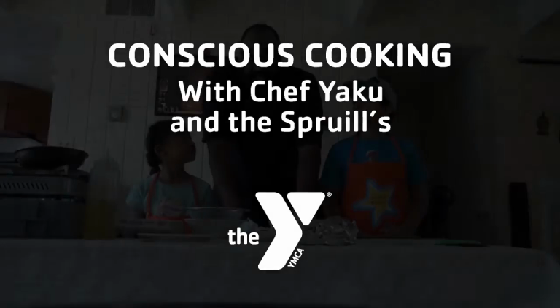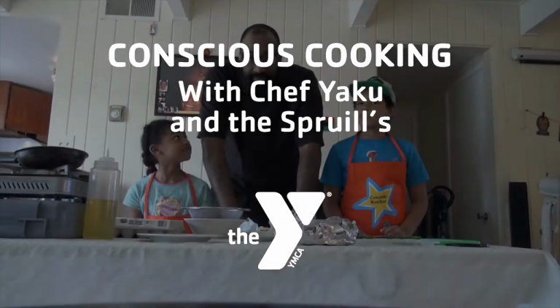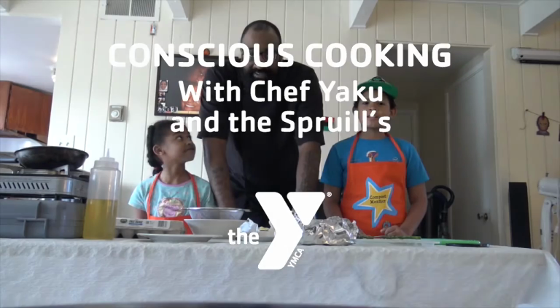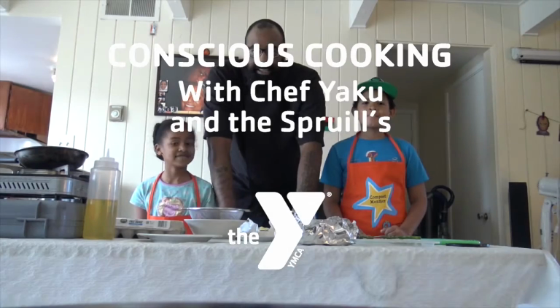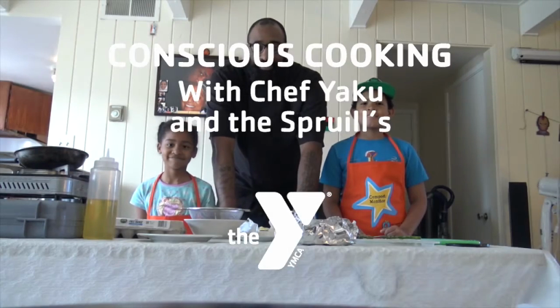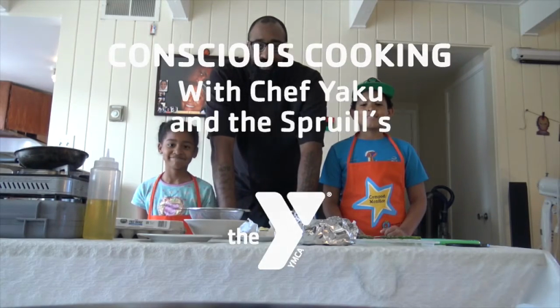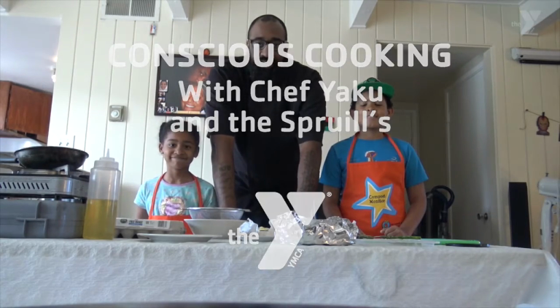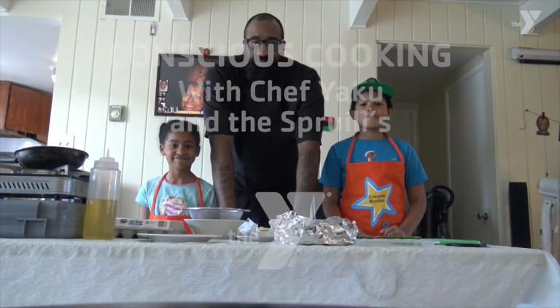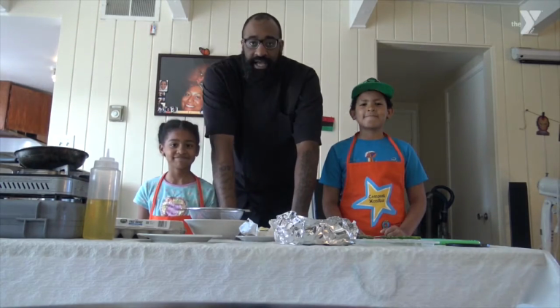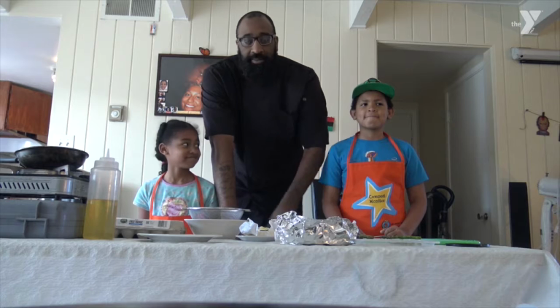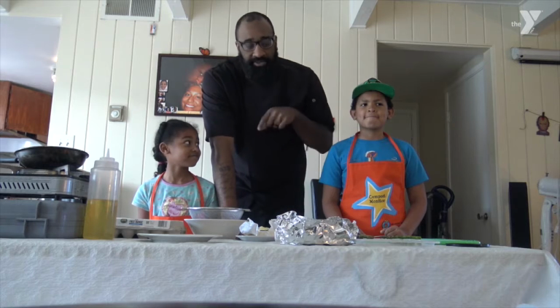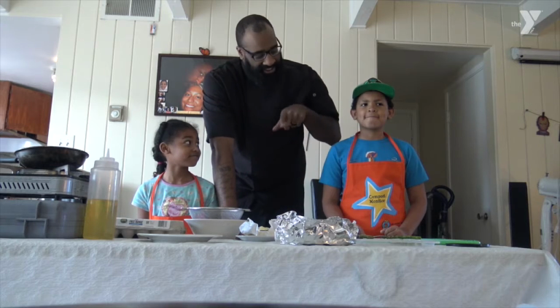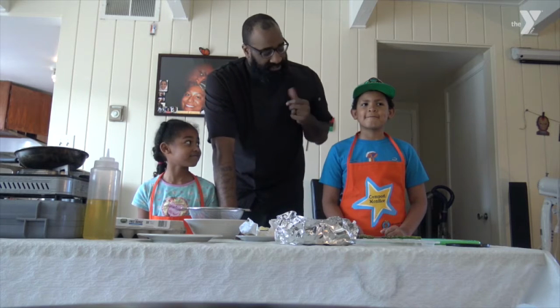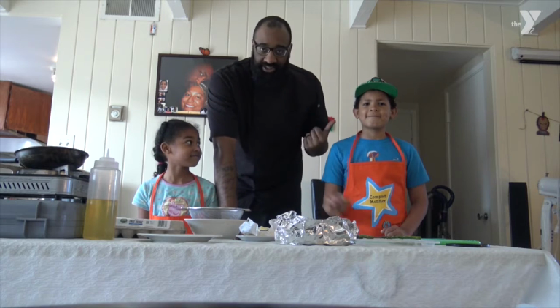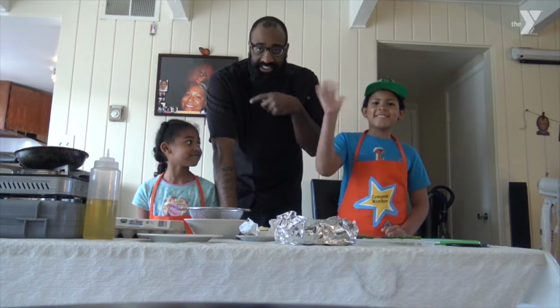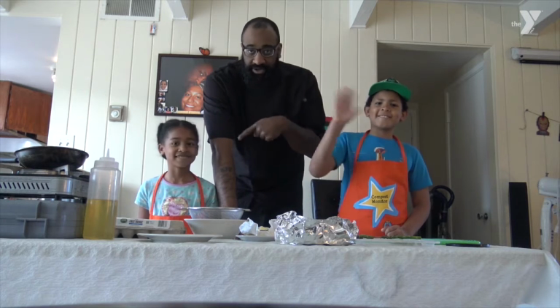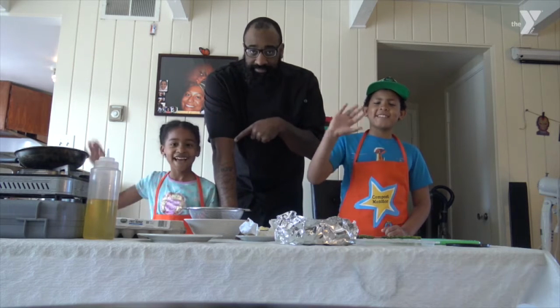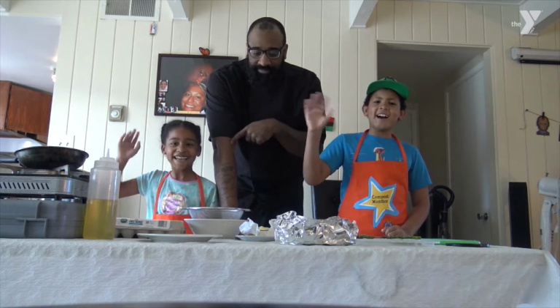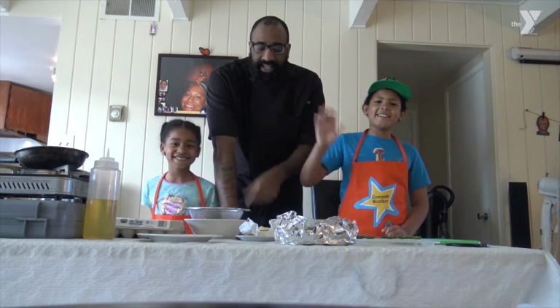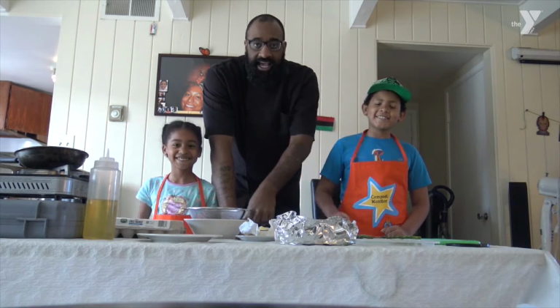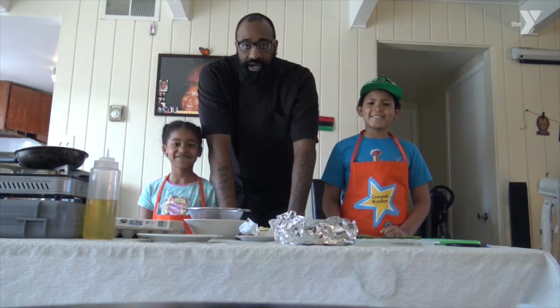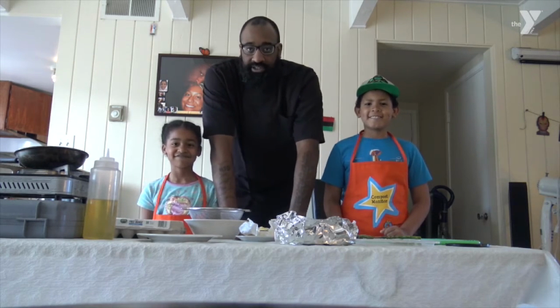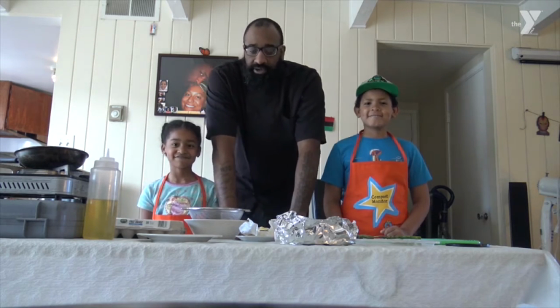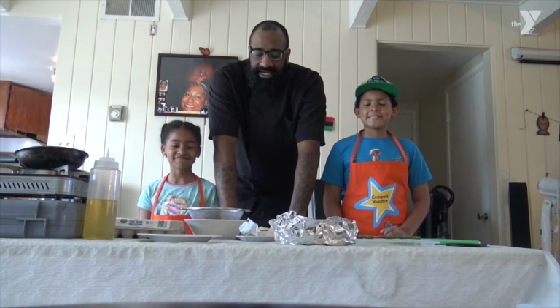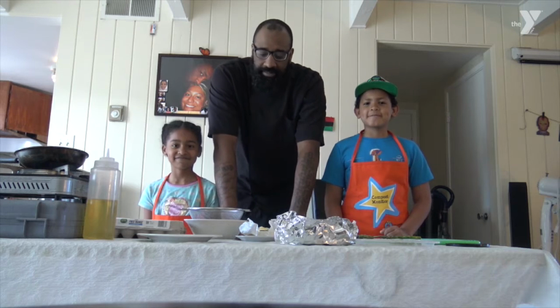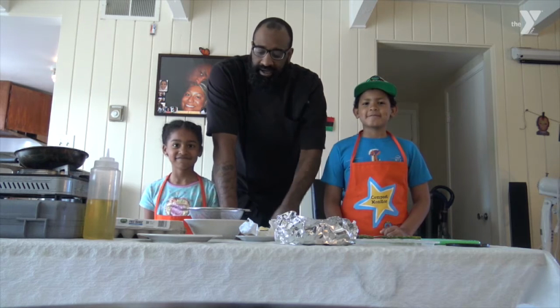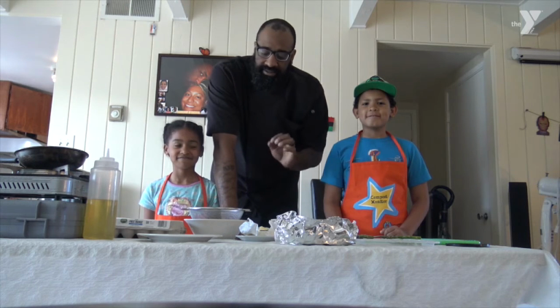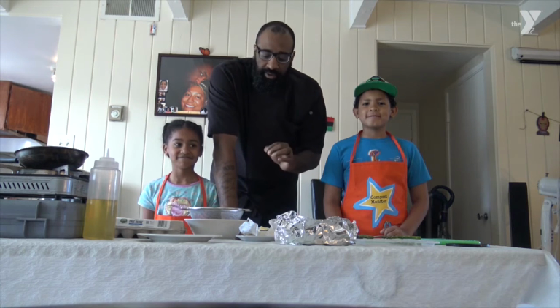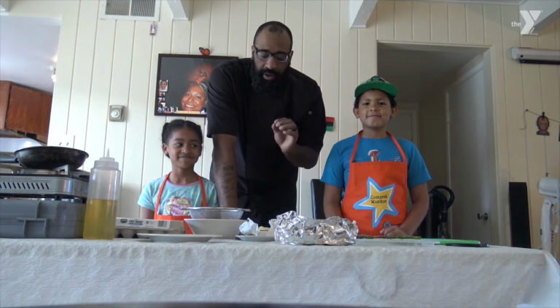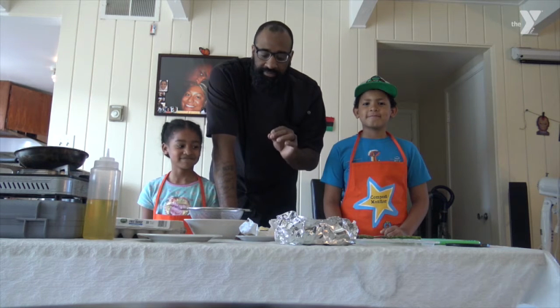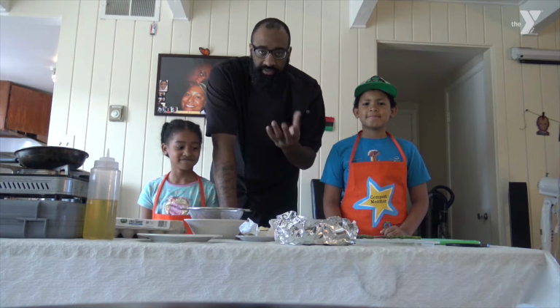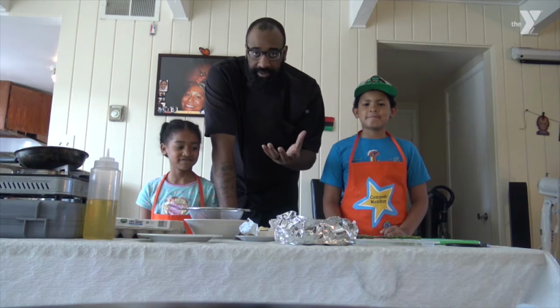Hello everybody! How you guys doing? I'm Chef Yaku and I'm here with Chef Angel and Chef Brooklyn. Hi! And we are going to show you guys how to make a simple breakfast recipe.